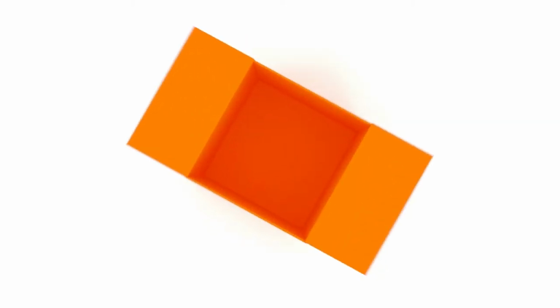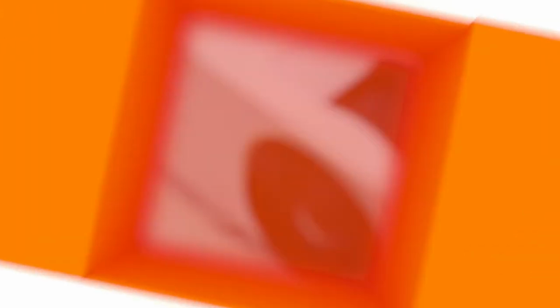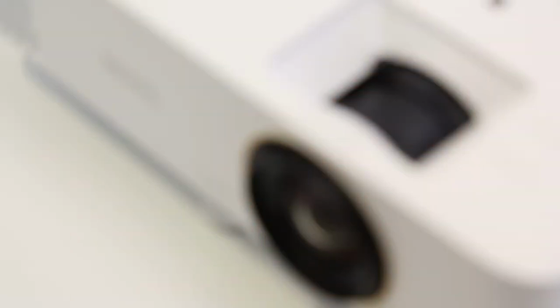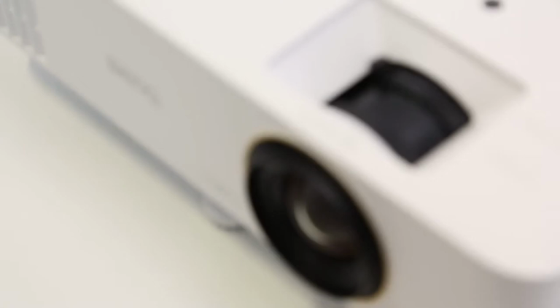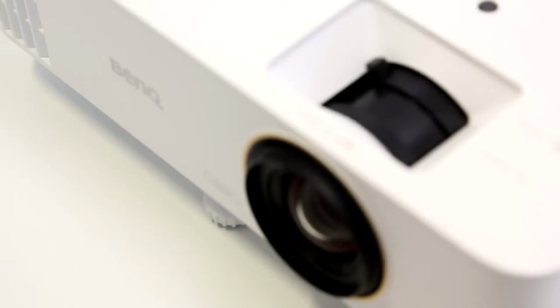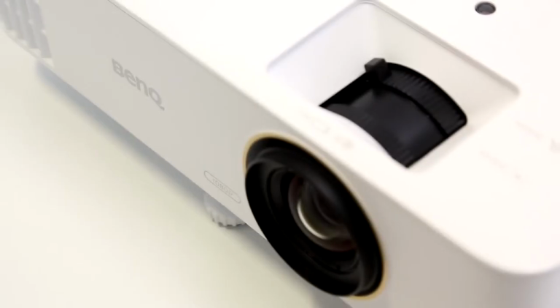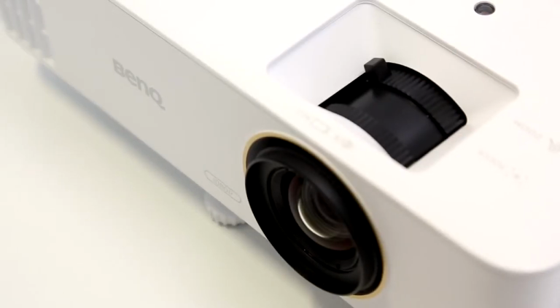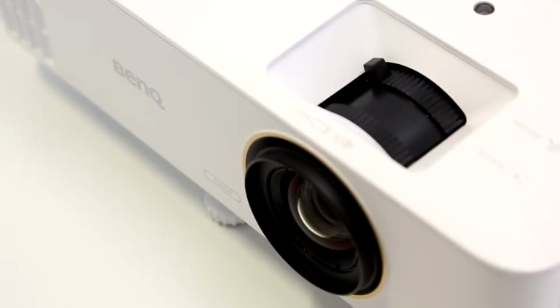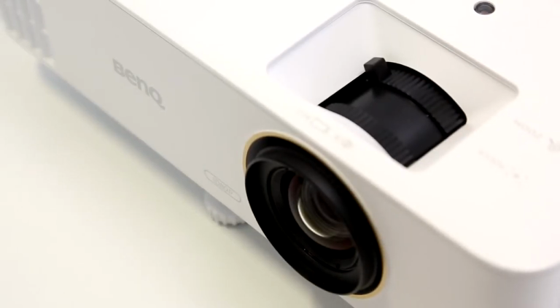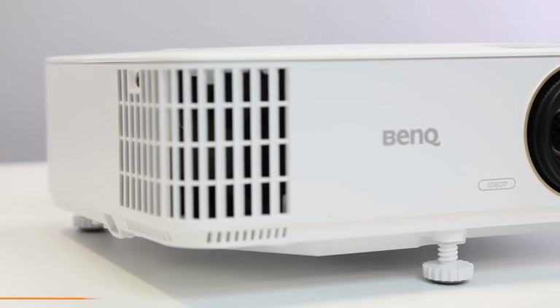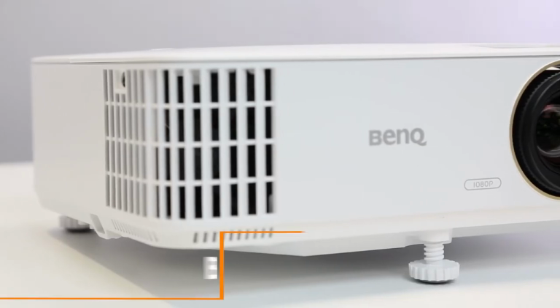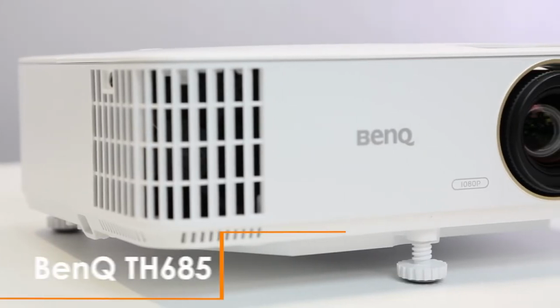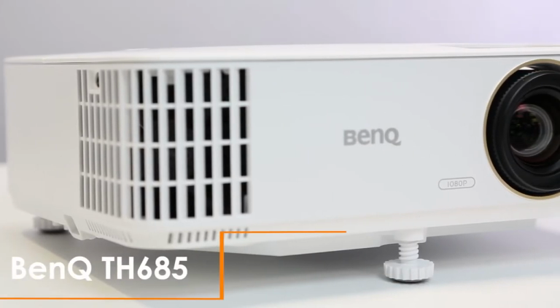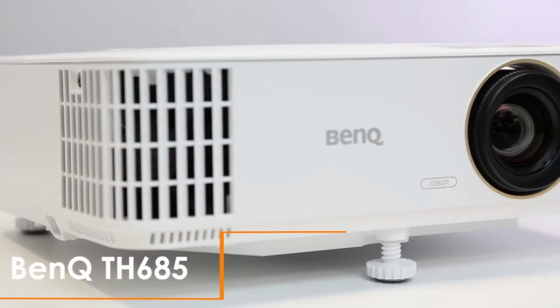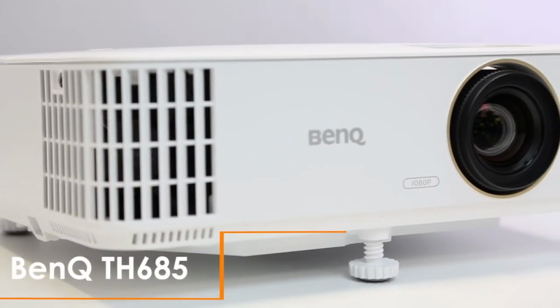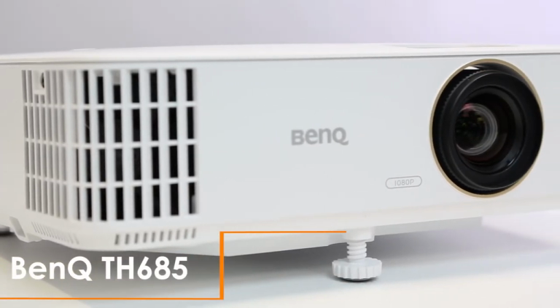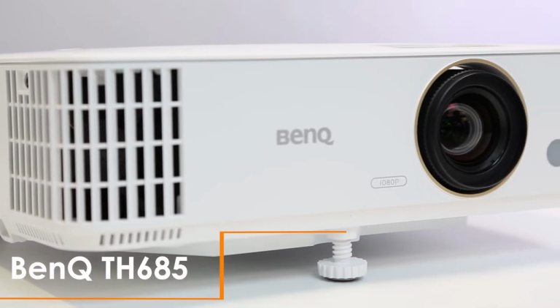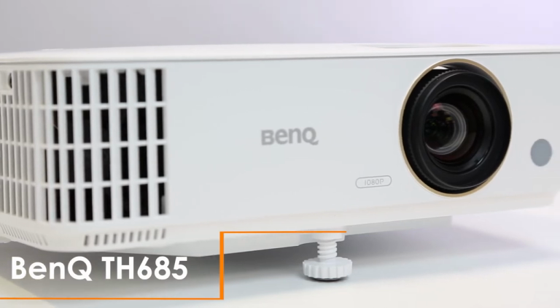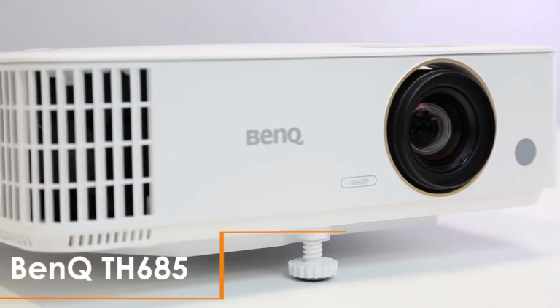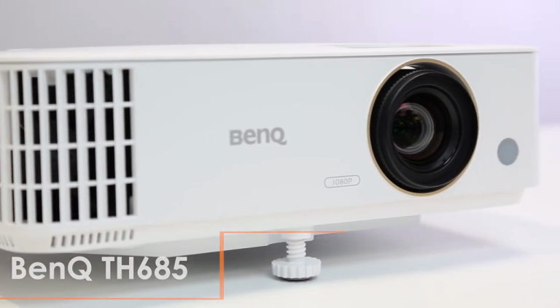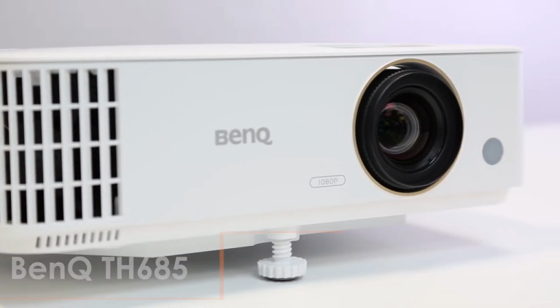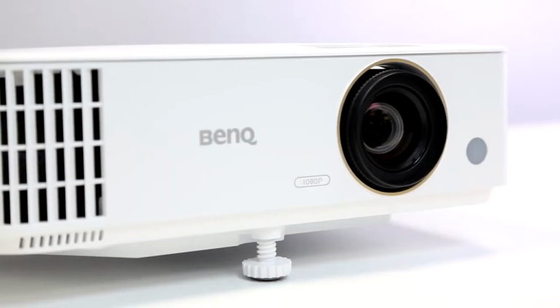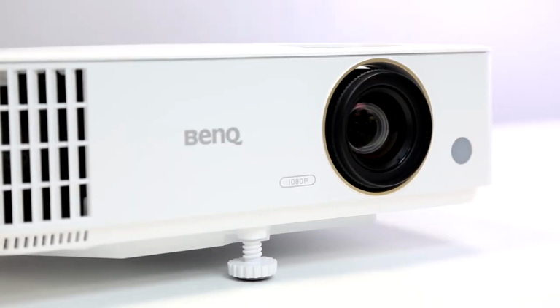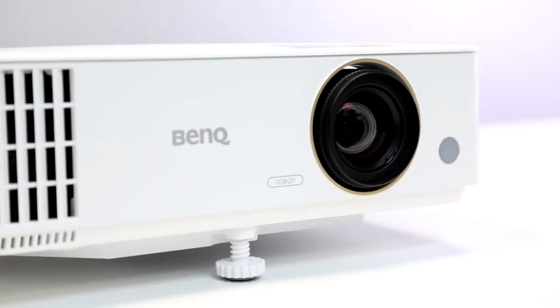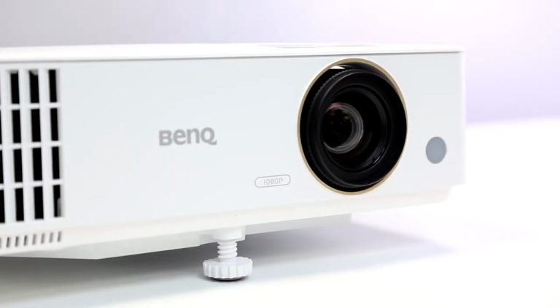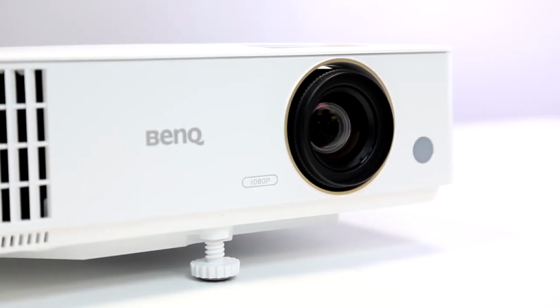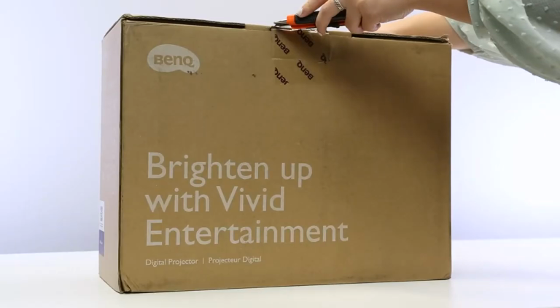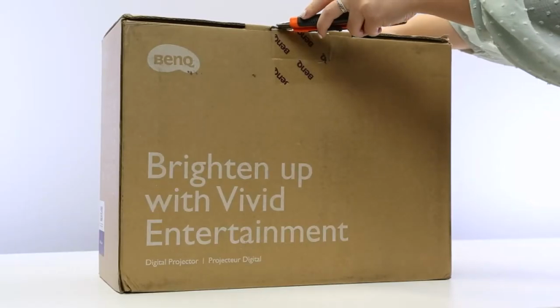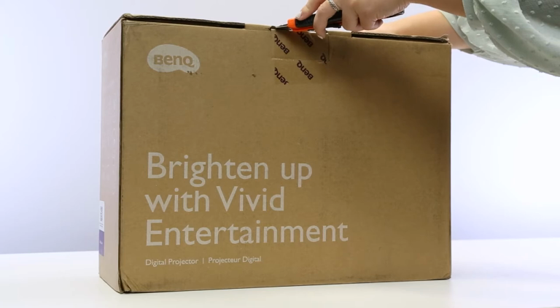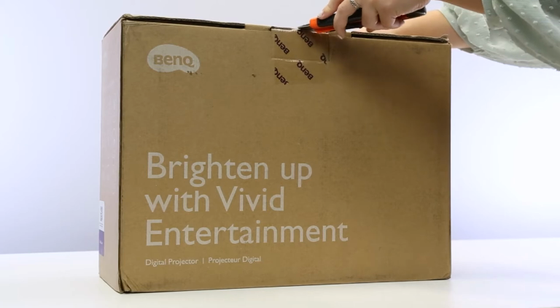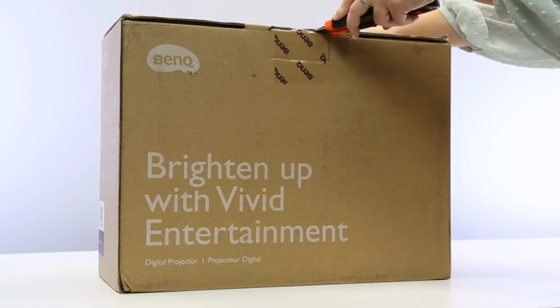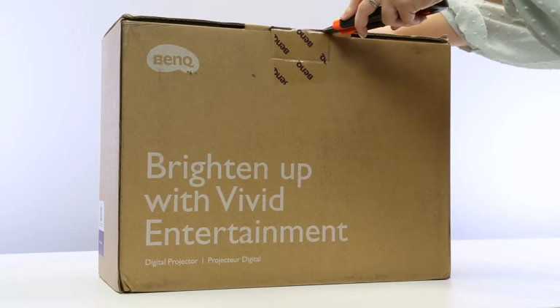Hello and welcome to eBuyer. Today we're going to be unboxing the BenQ TH685 projector. This high refresh rate DLP projector is perfect for gaming and movies. You'll be impressed by its amazing features.